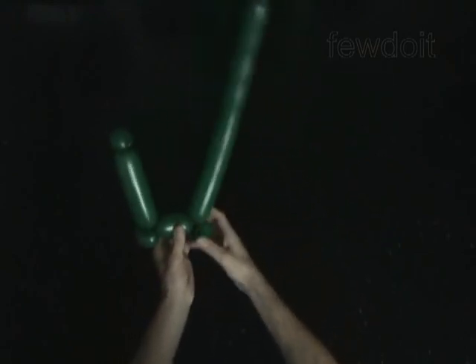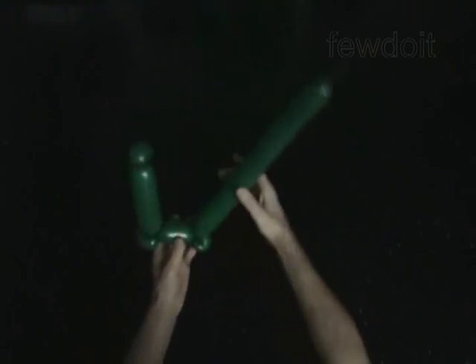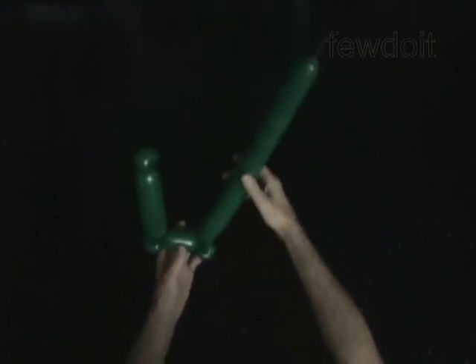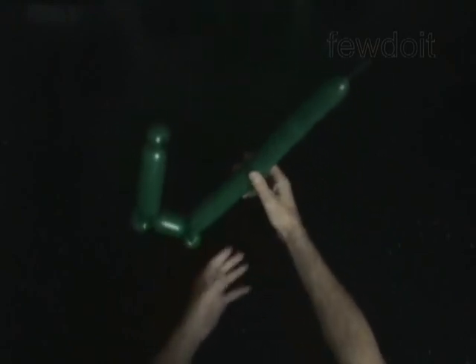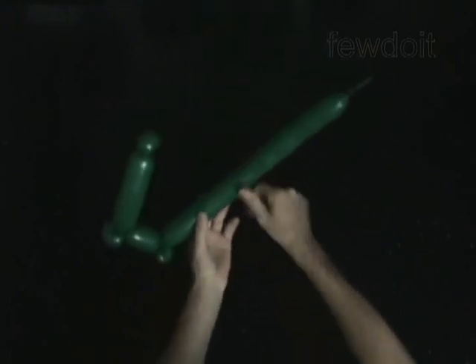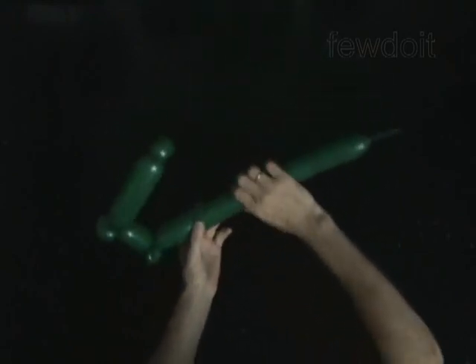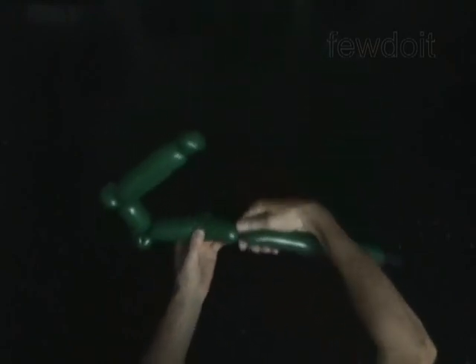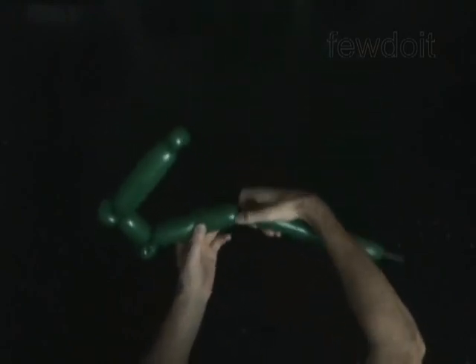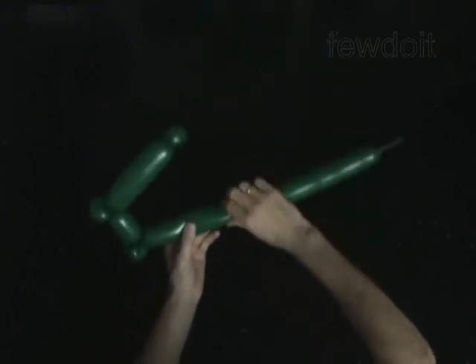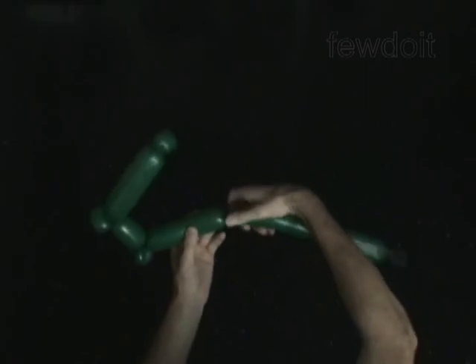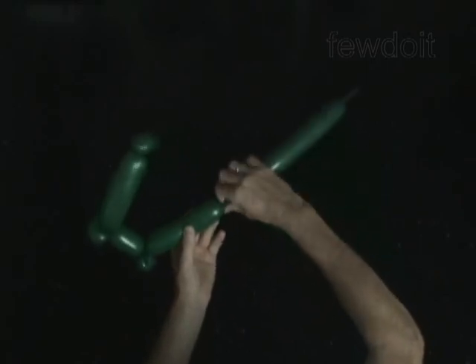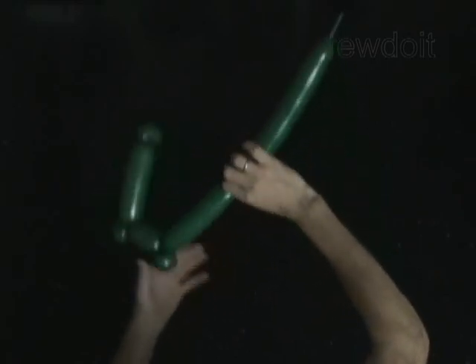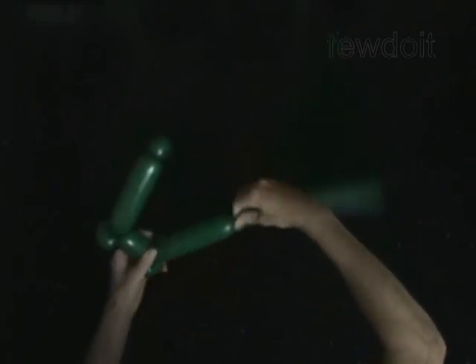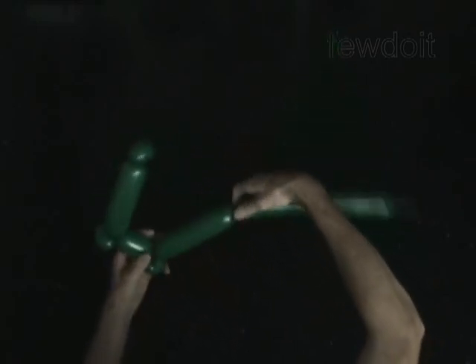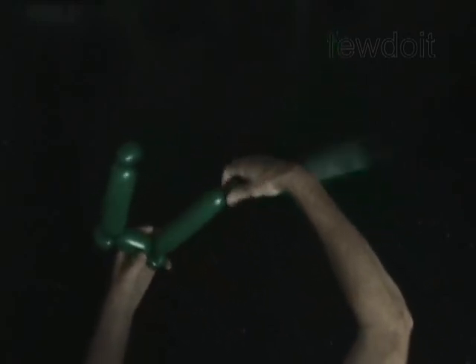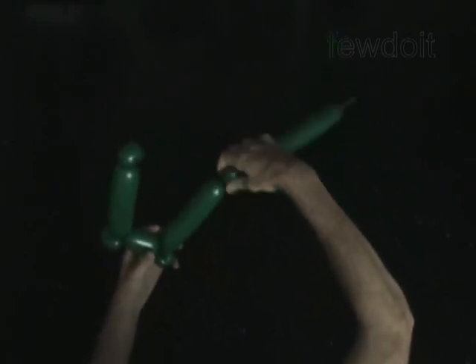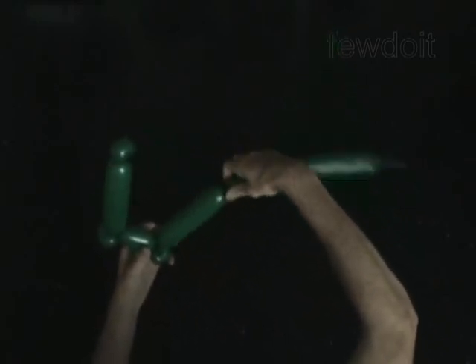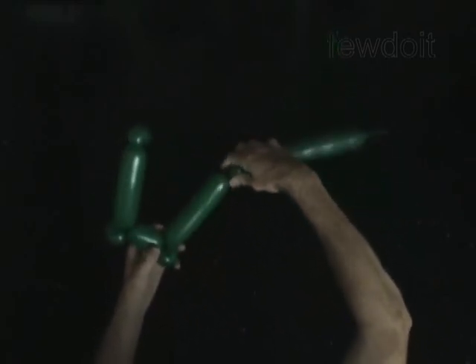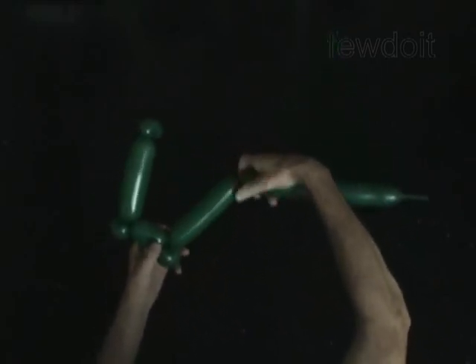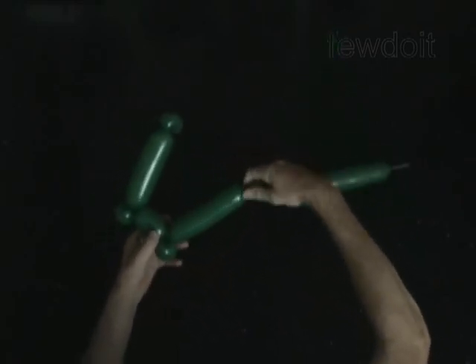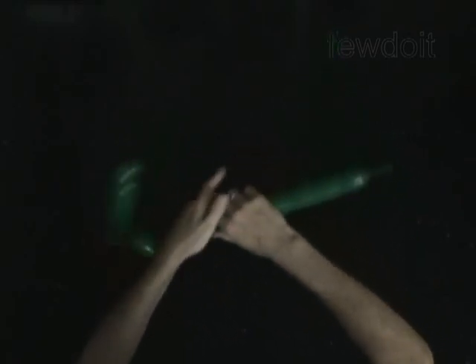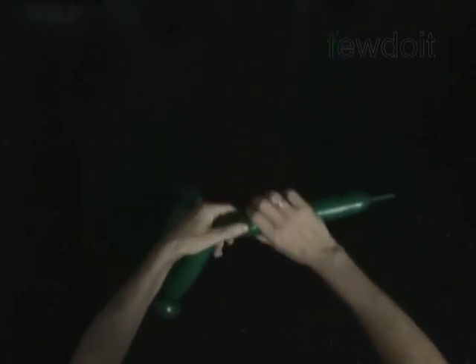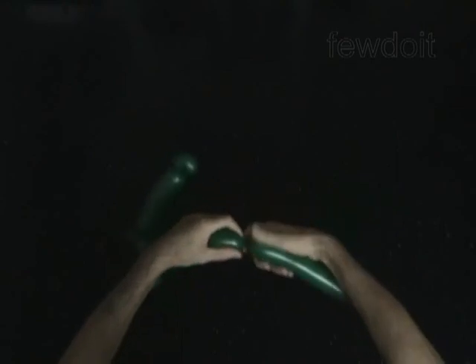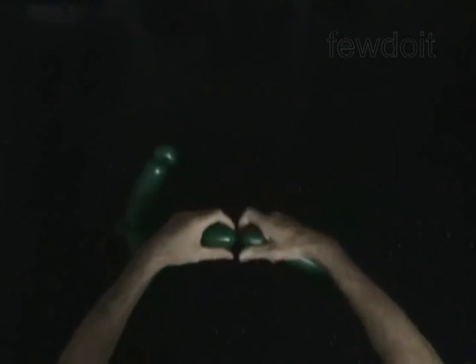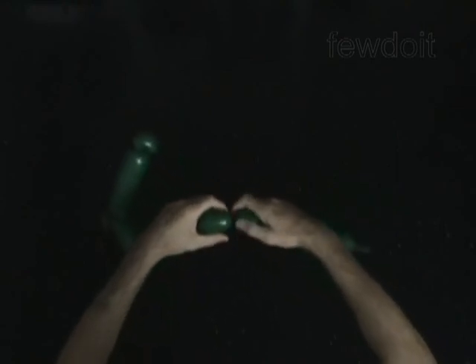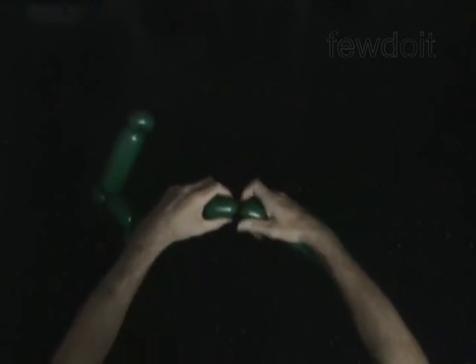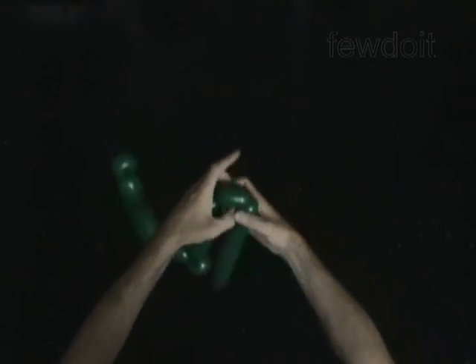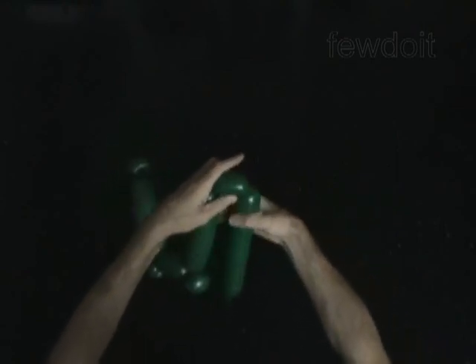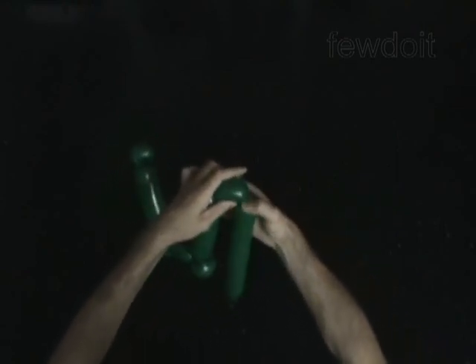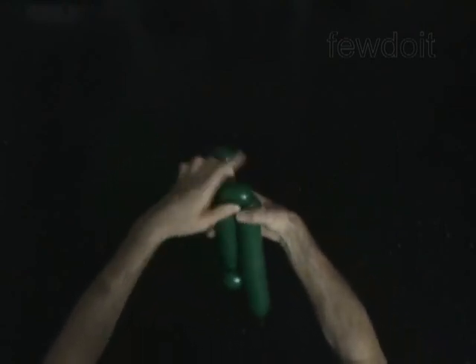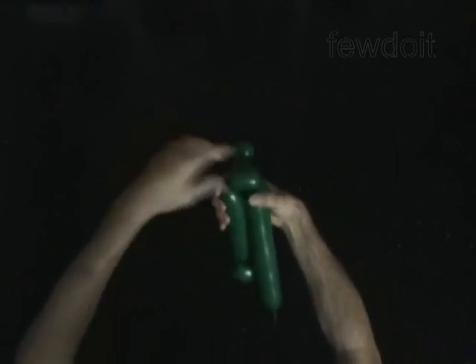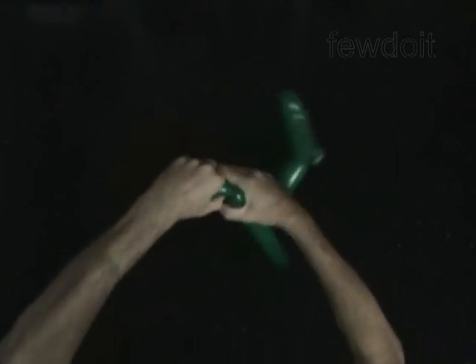Twist the sixth 5-inch bubble. Twist the seventh soft 2-inch bubble. Lock both ends of the seventh bubble in one lock twist.